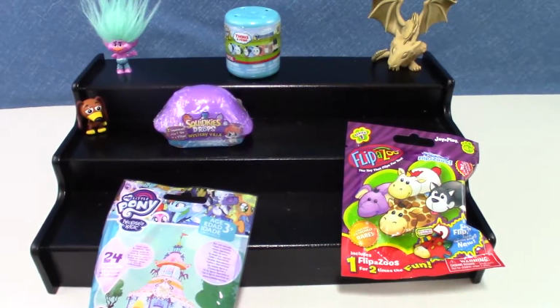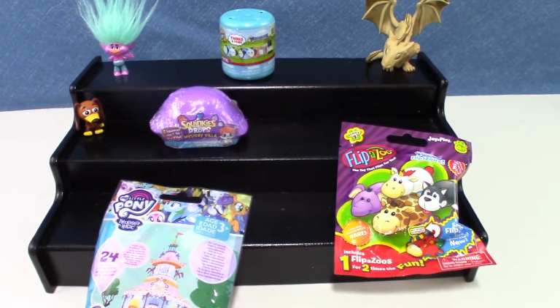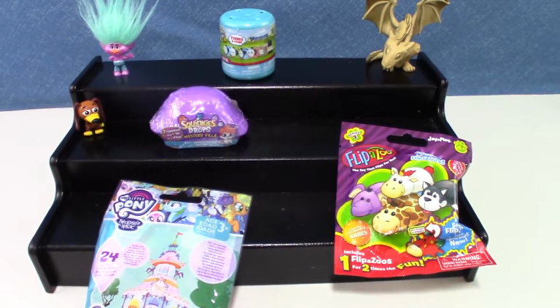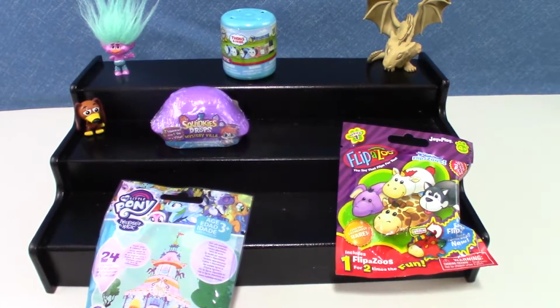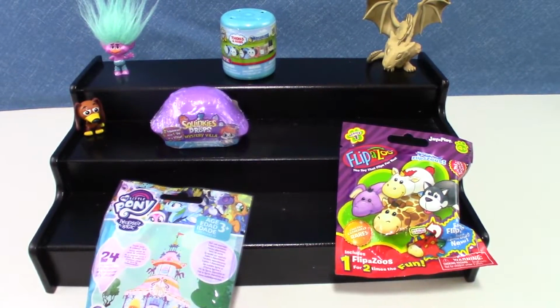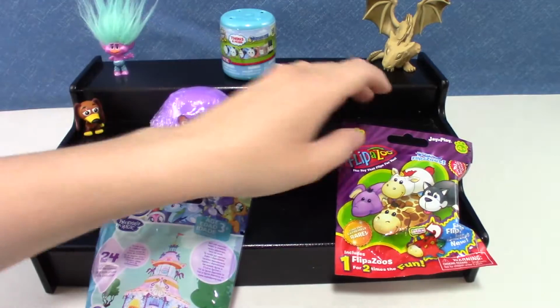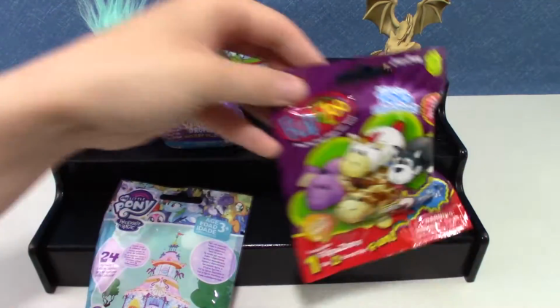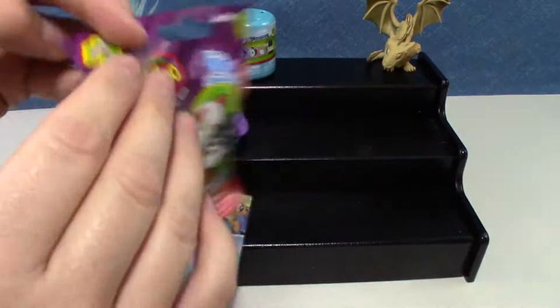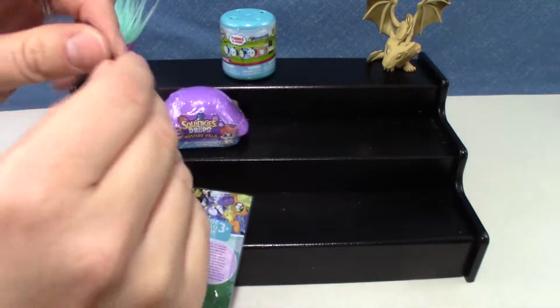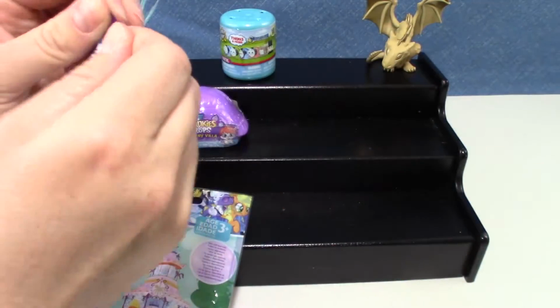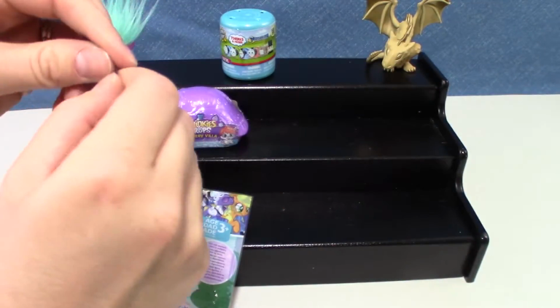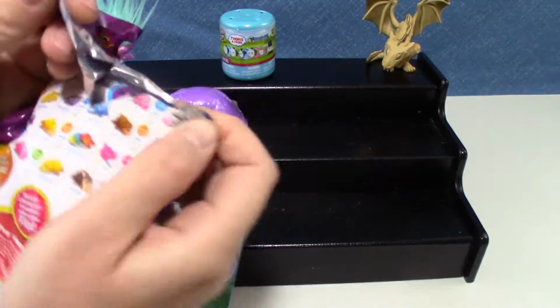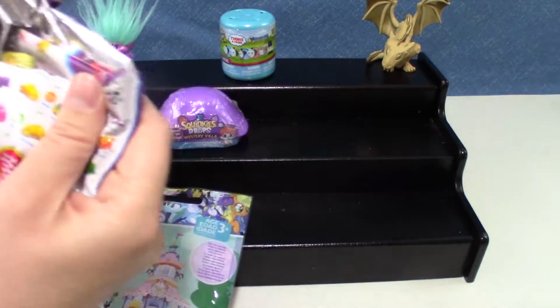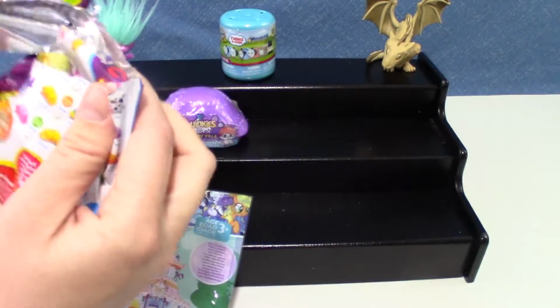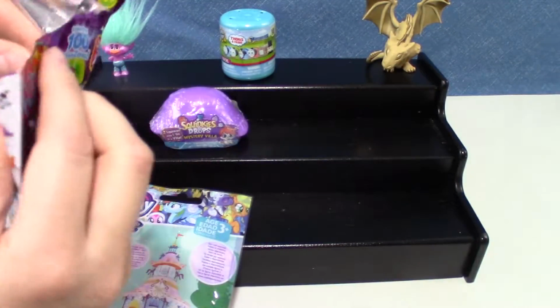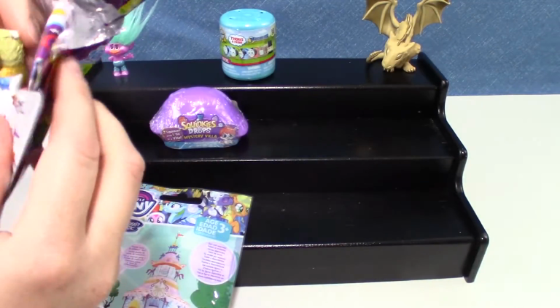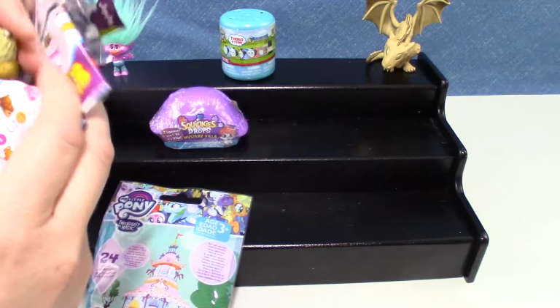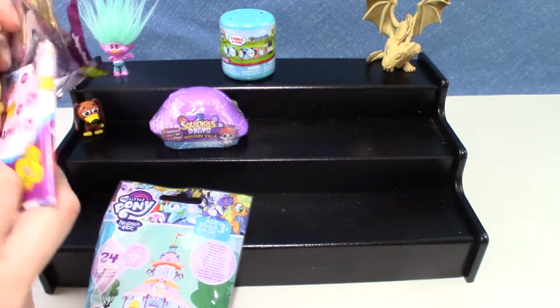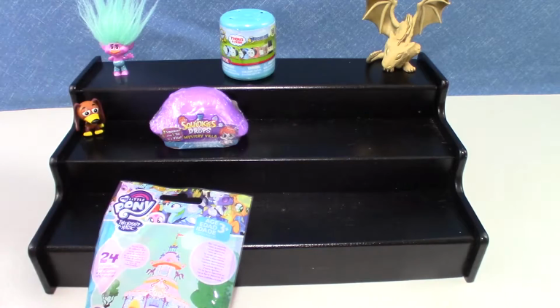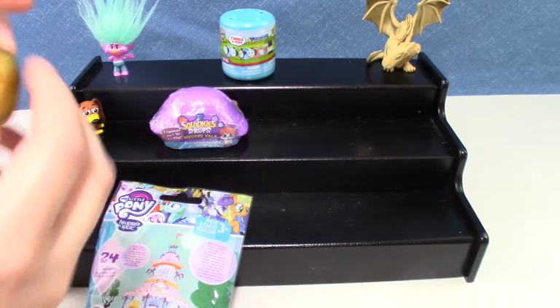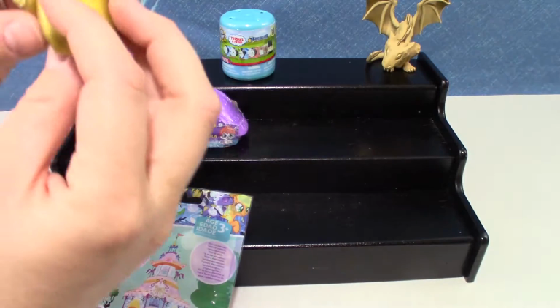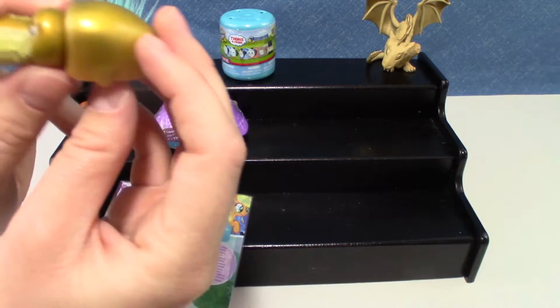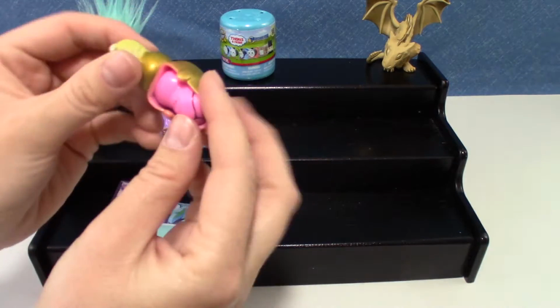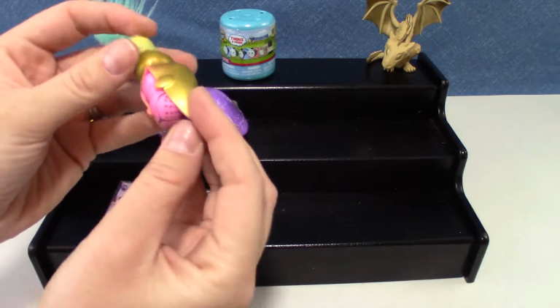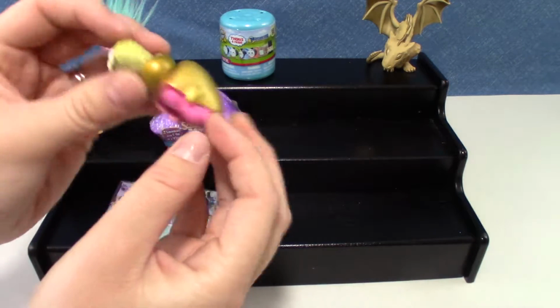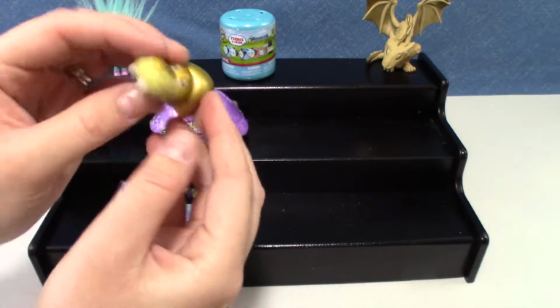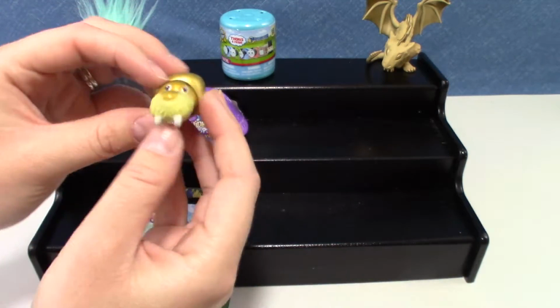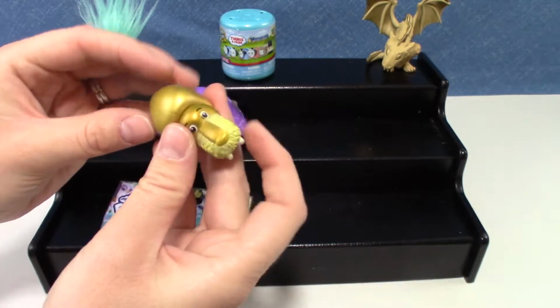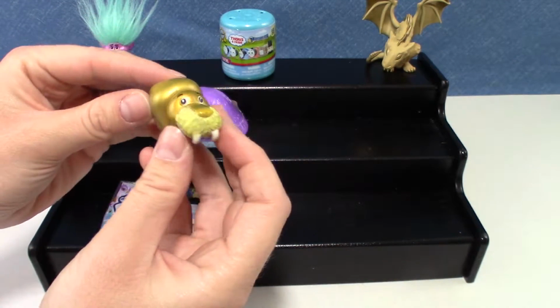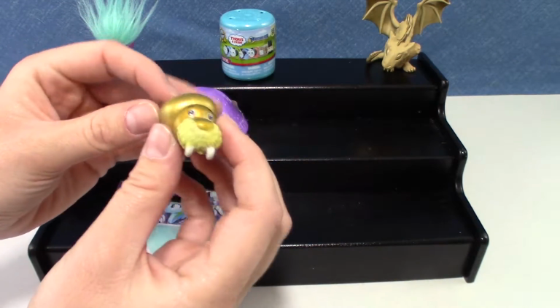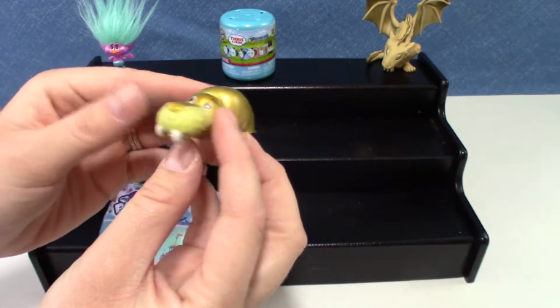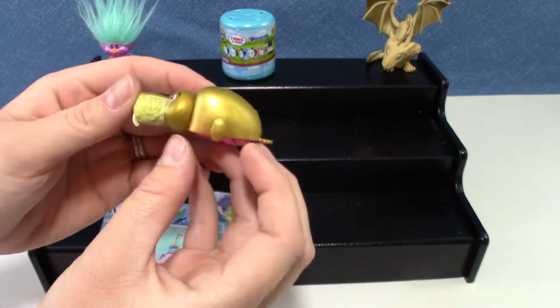Alright, let's start with the Flipazoo first. I don't think we've ever got this one before. We got the gold seal!